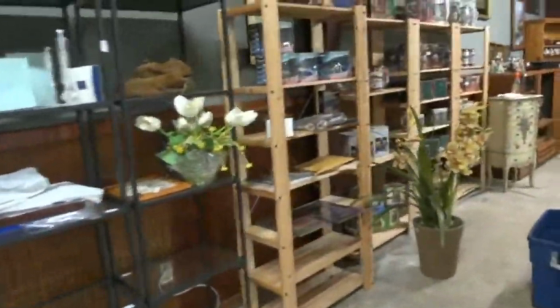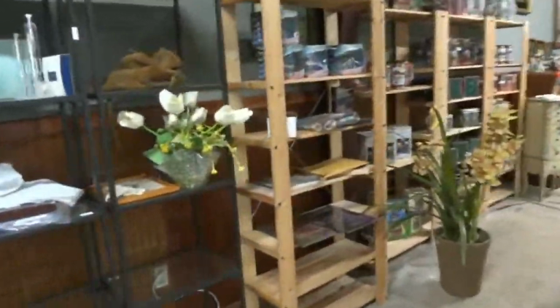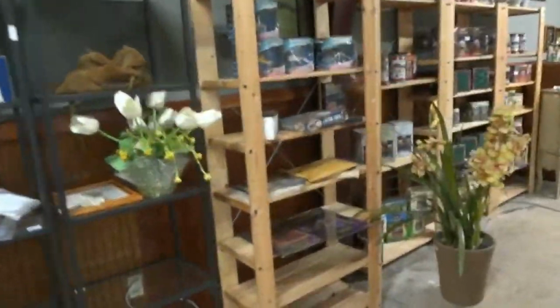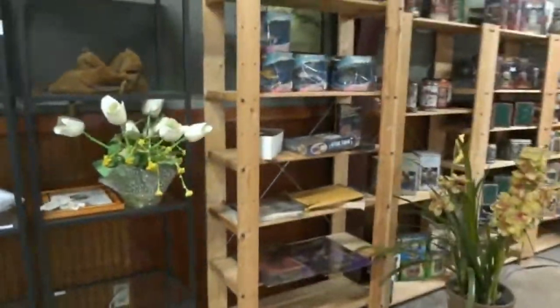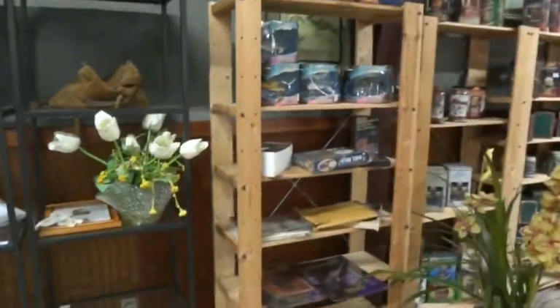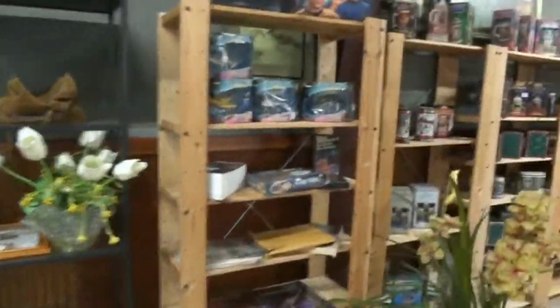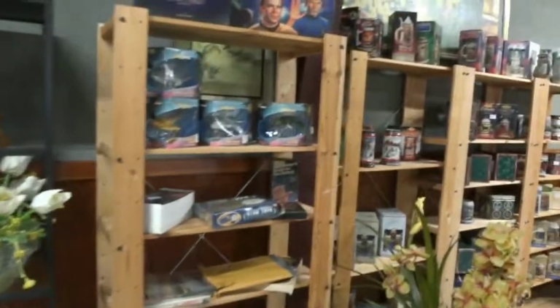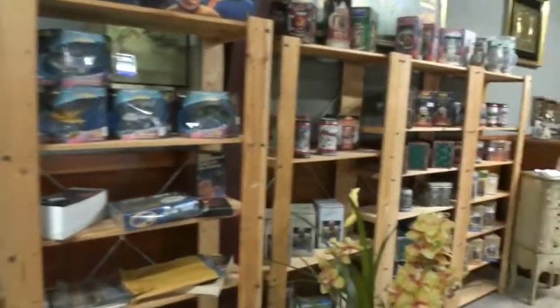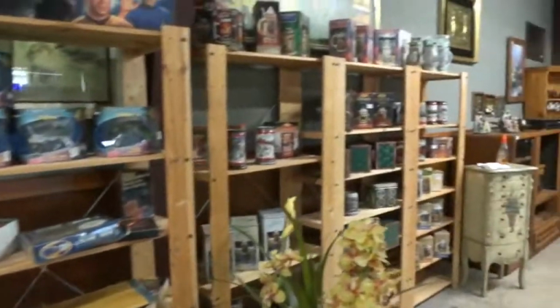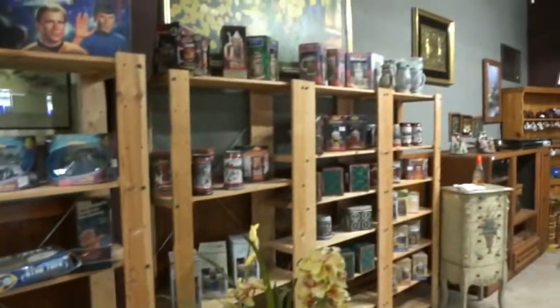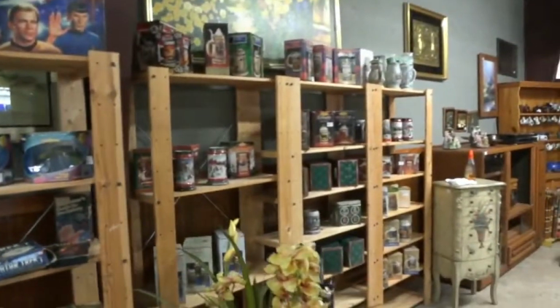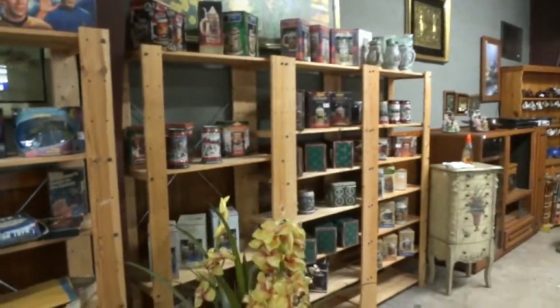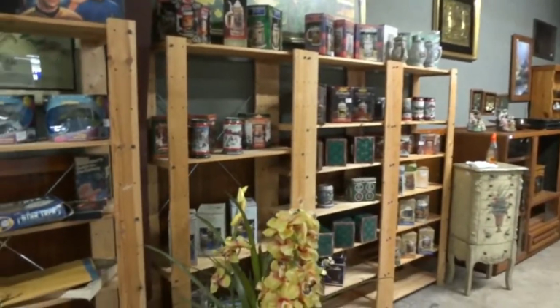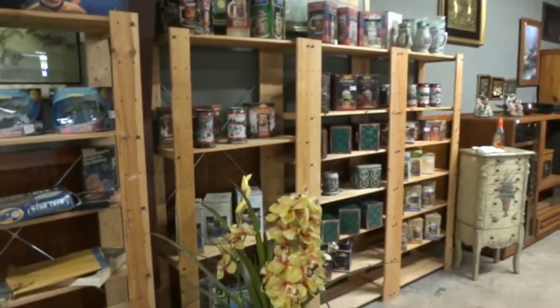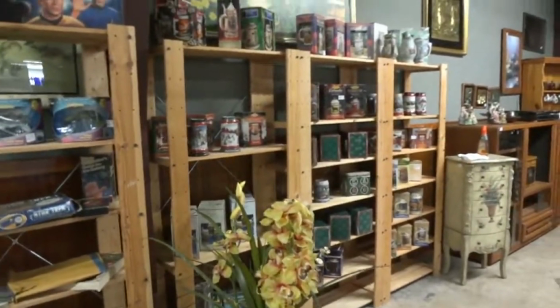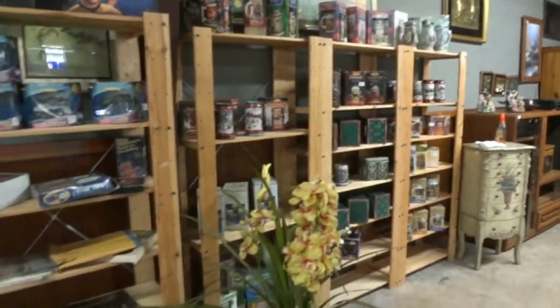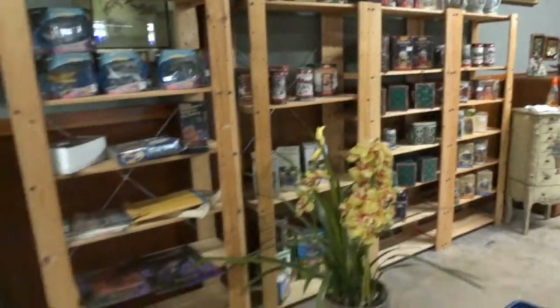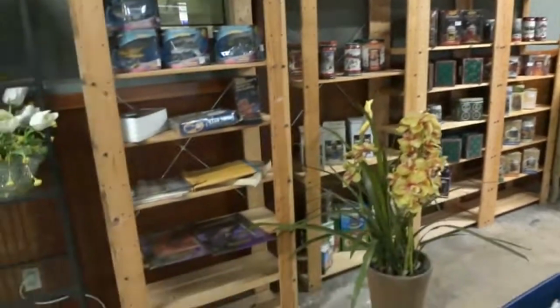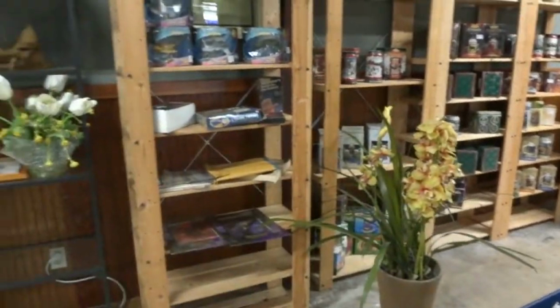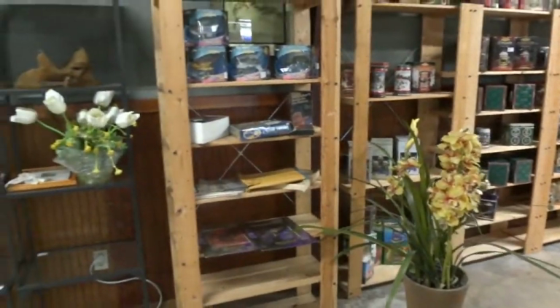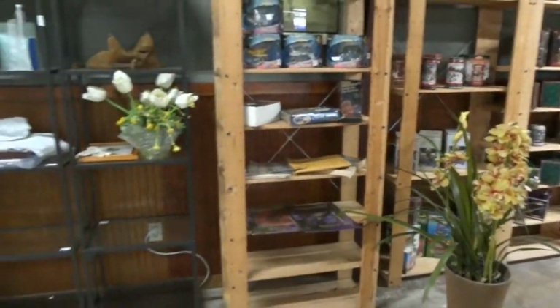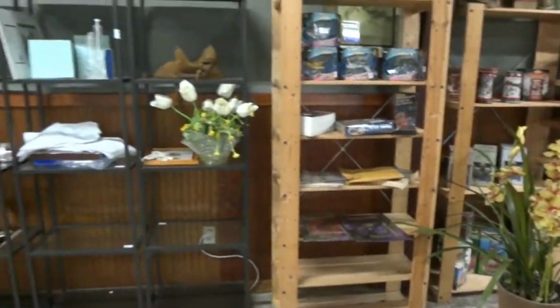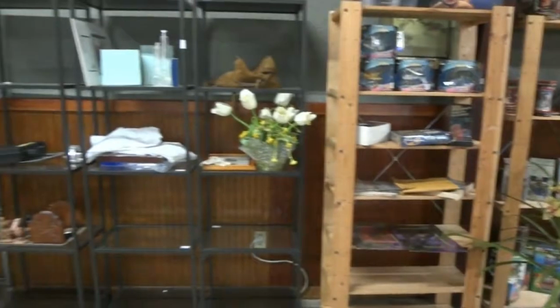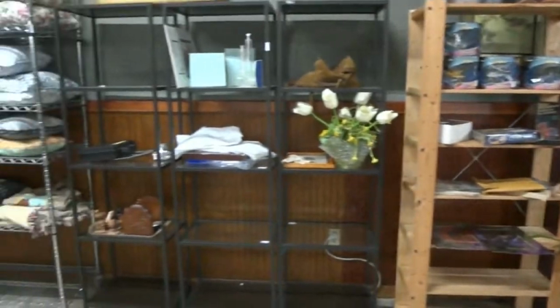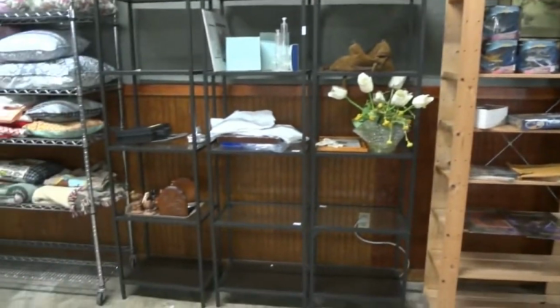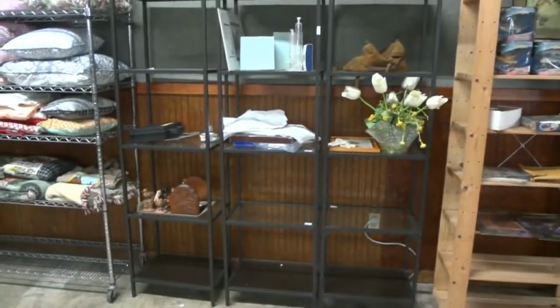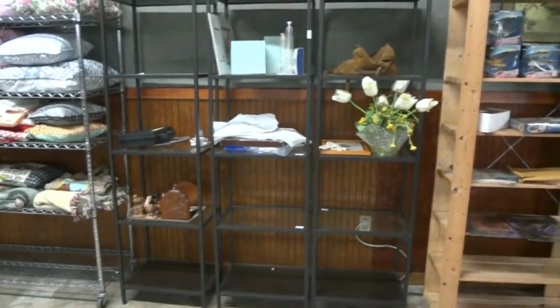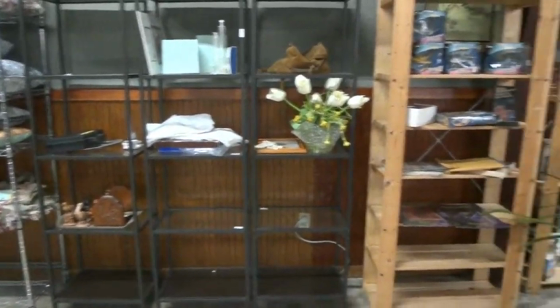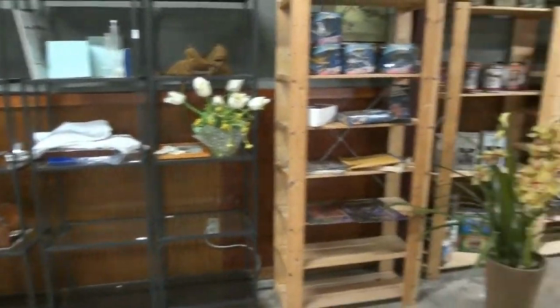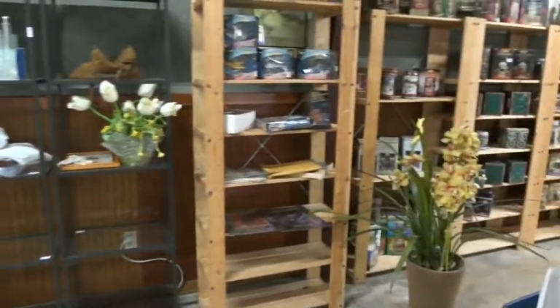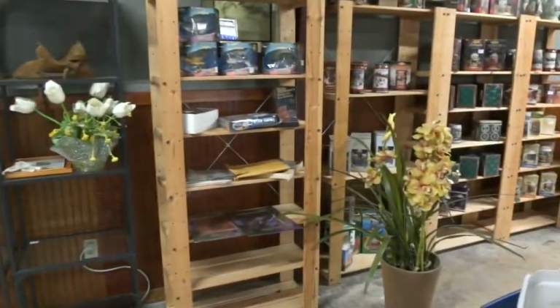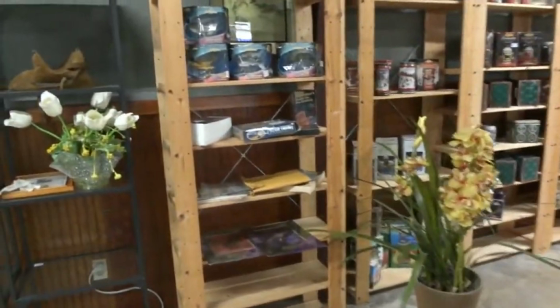Everybody's been looking at these pine shelvings, these wood shelvings. You can use them in kids' rooms, you can use them in the garage. We've got one, two, three, four of those that we're going to be selling. Got these glass and metal ones that we're going to be selling too.